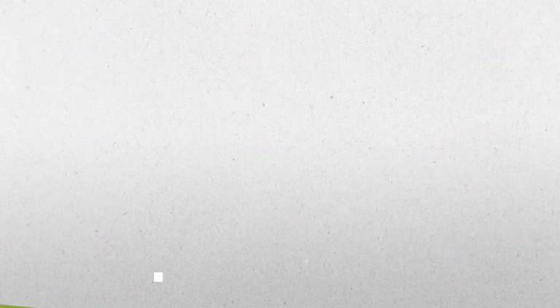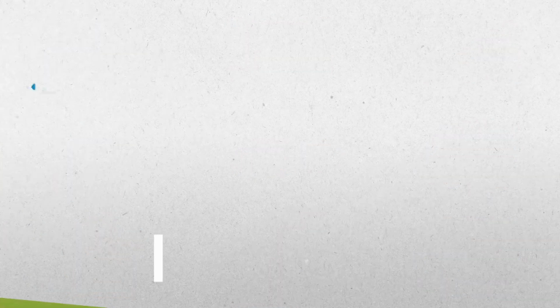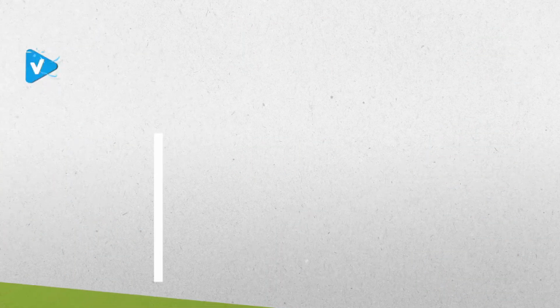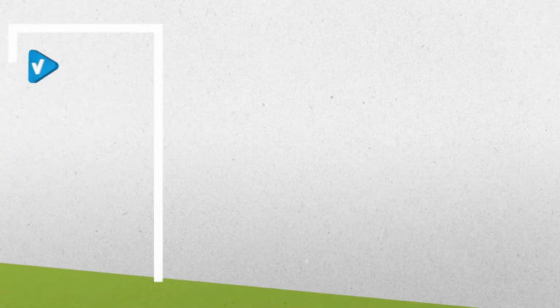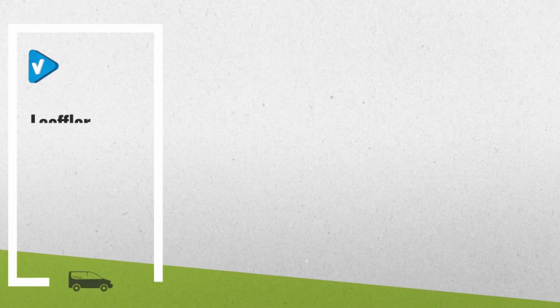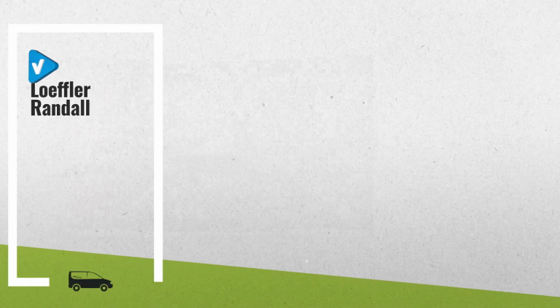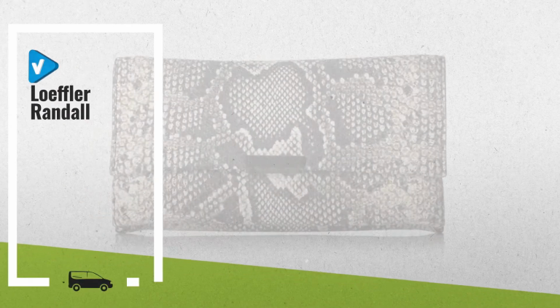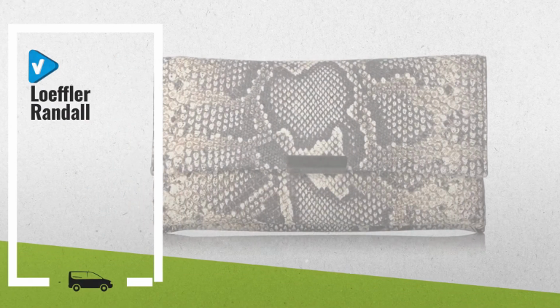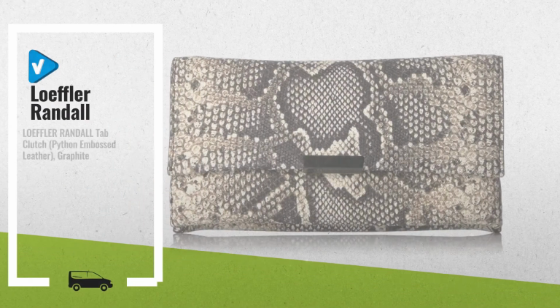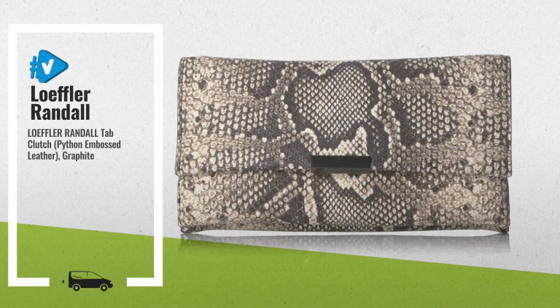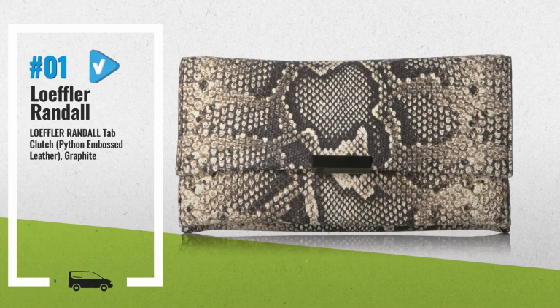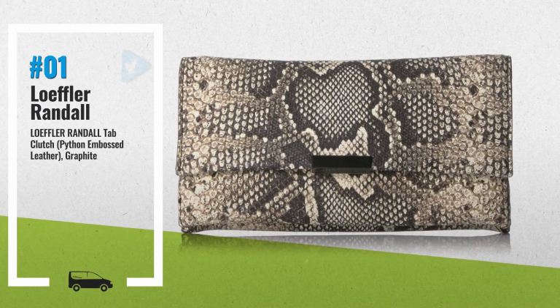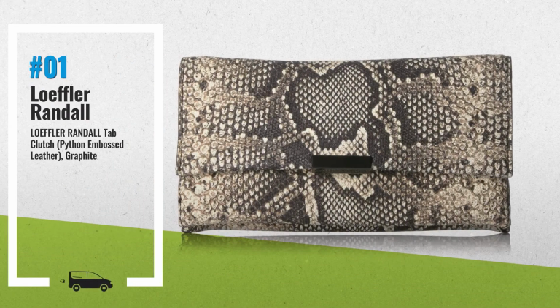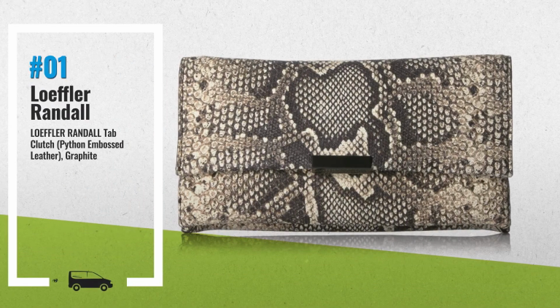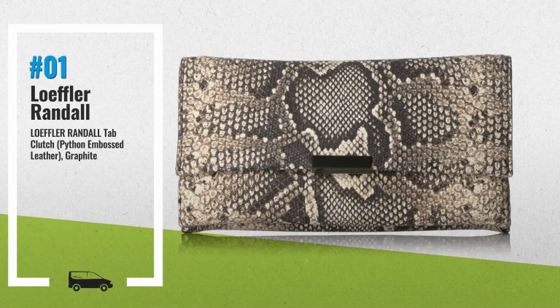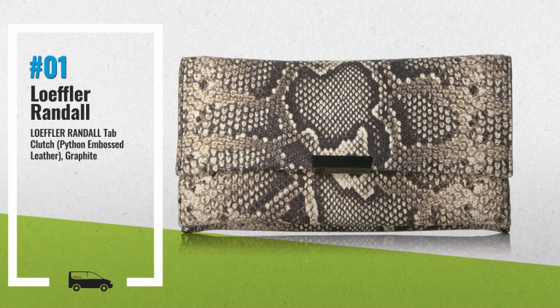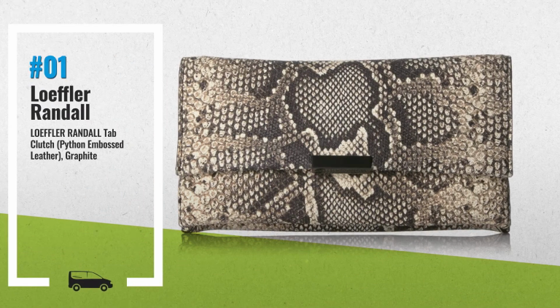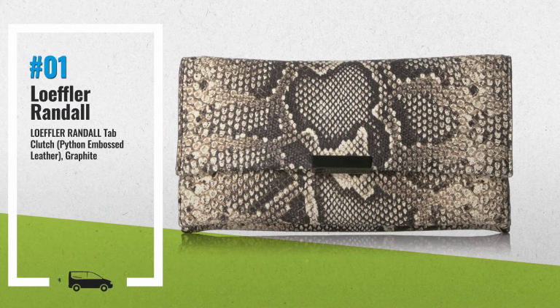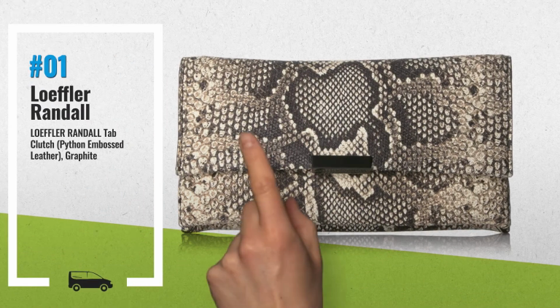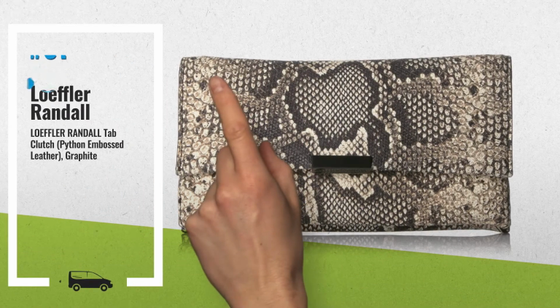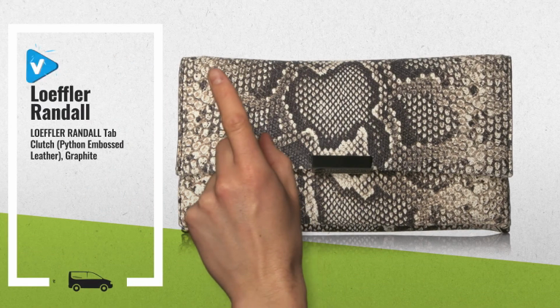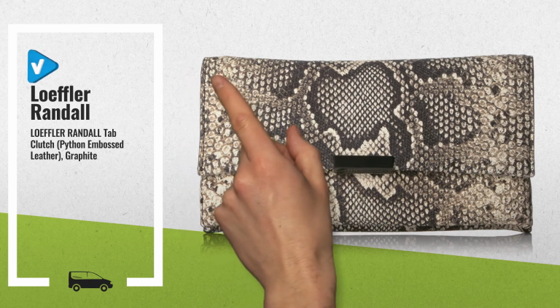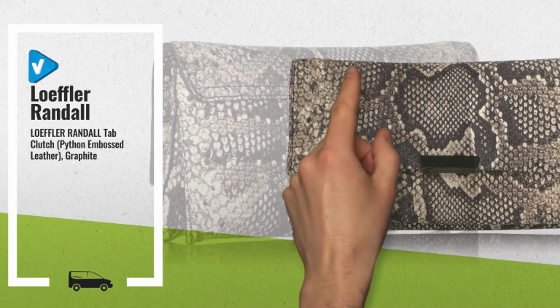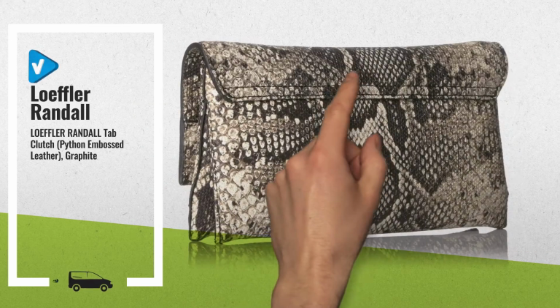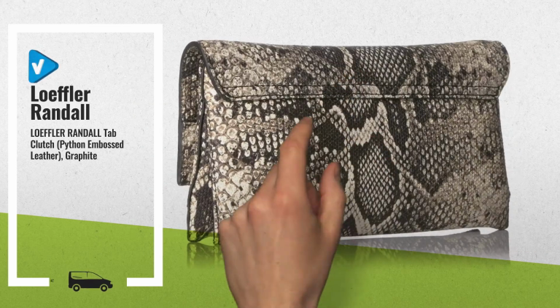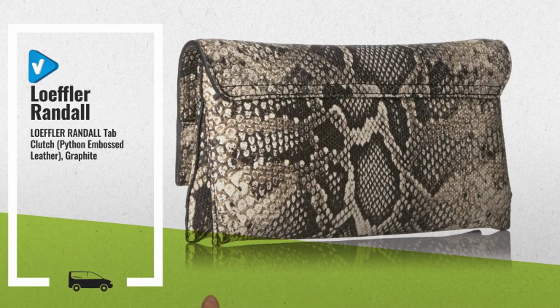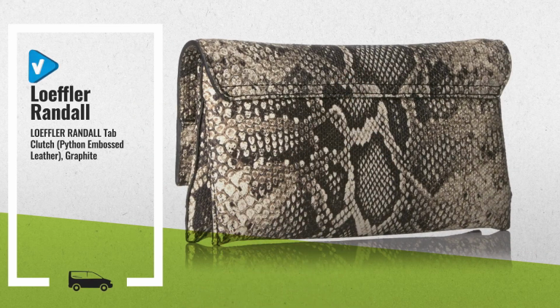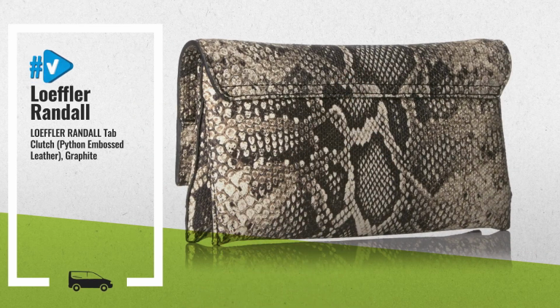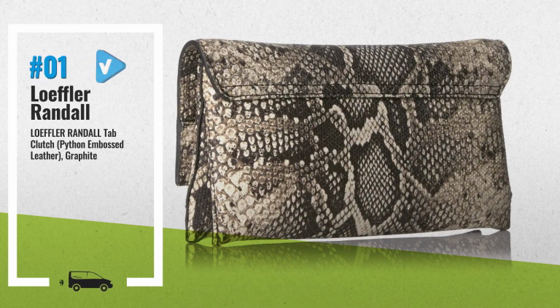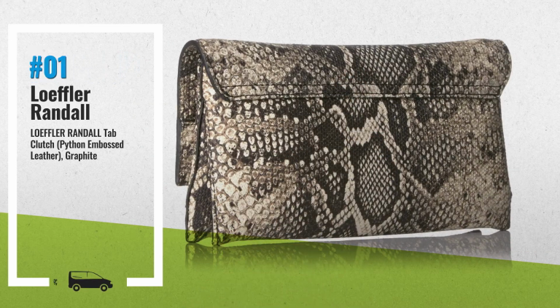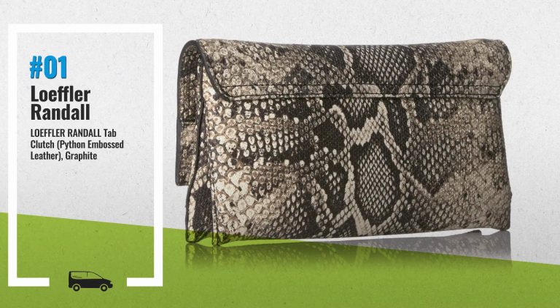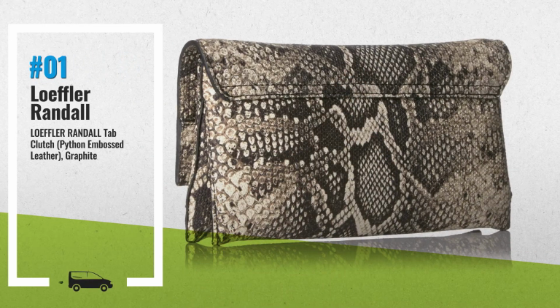Number 1: Small Clutch with Tab Hardware Detail — a Snake Patterned Clutch featuring Piping Trims and Front Flap with Tab Hardware, by Lofler-Andal.